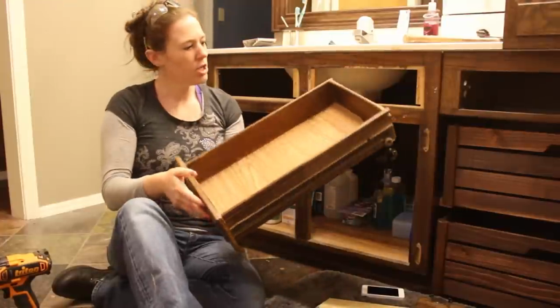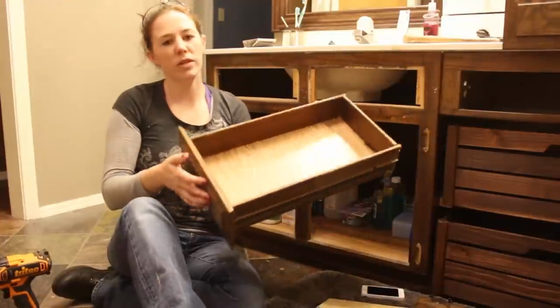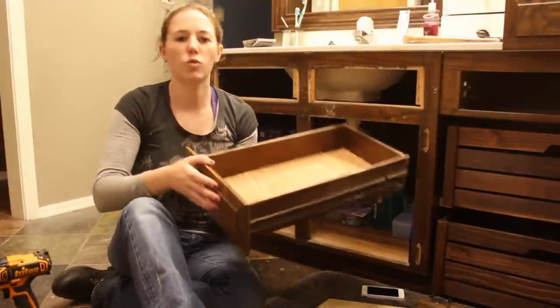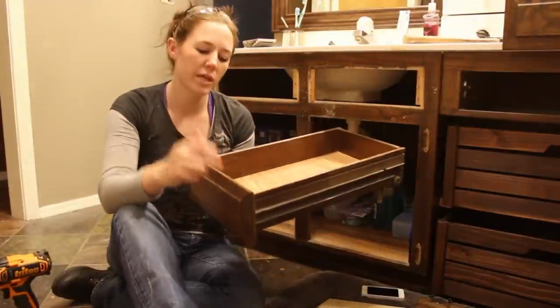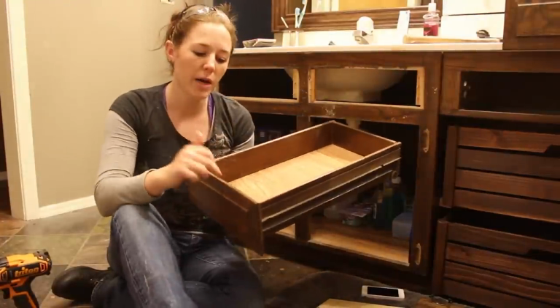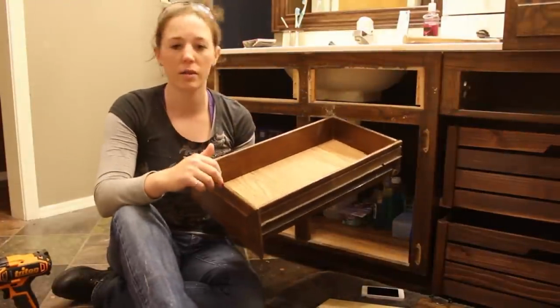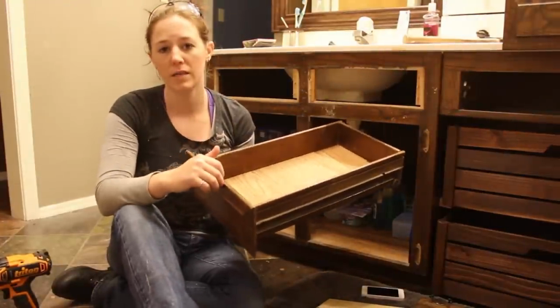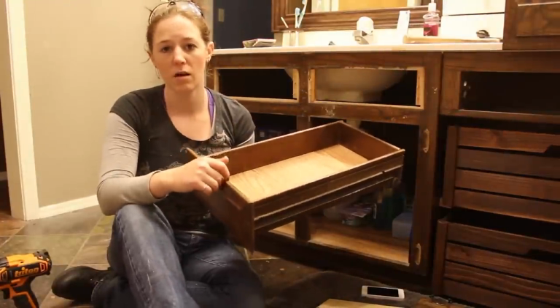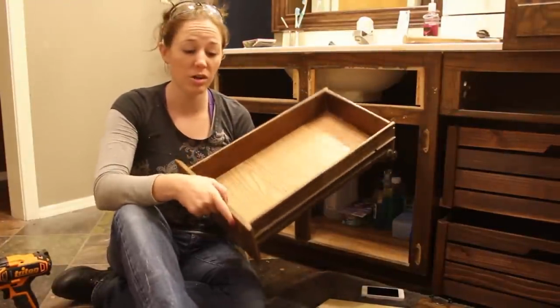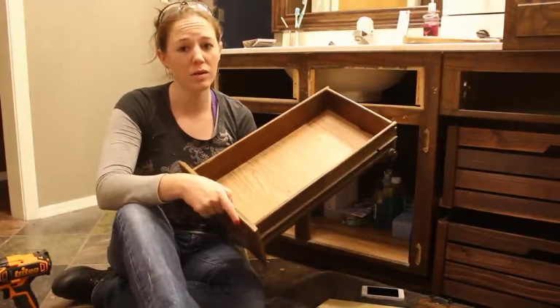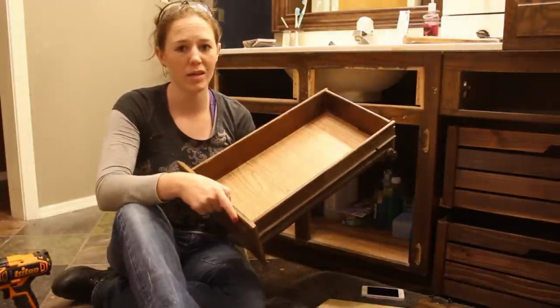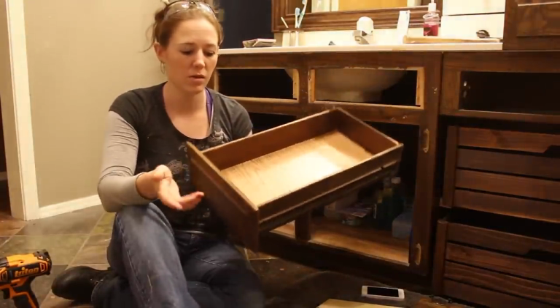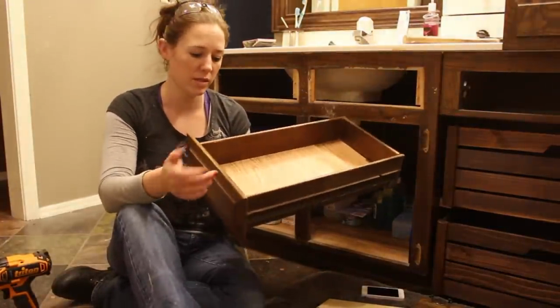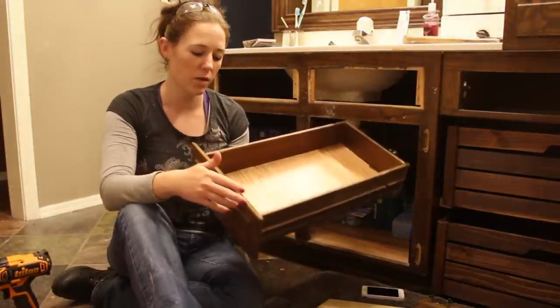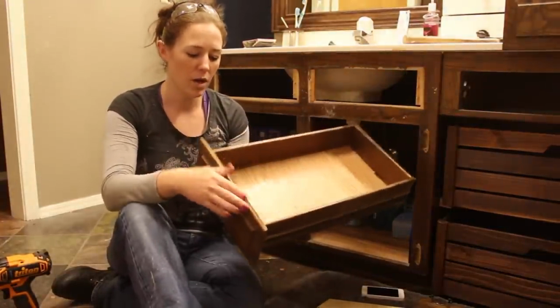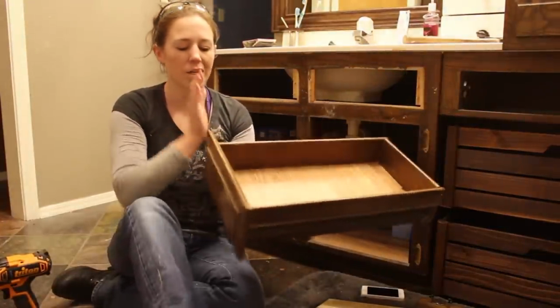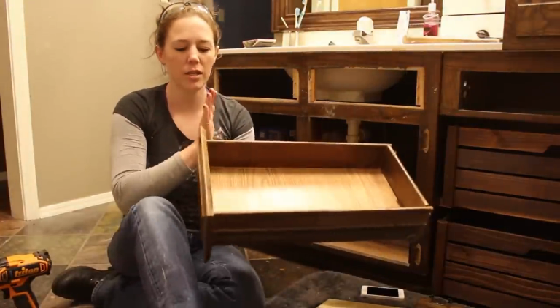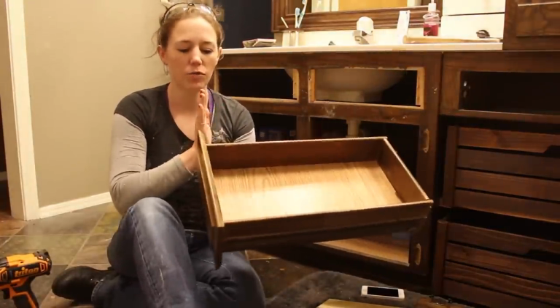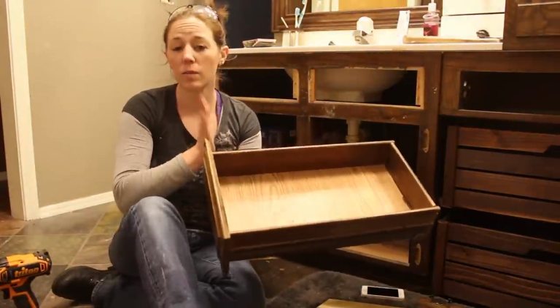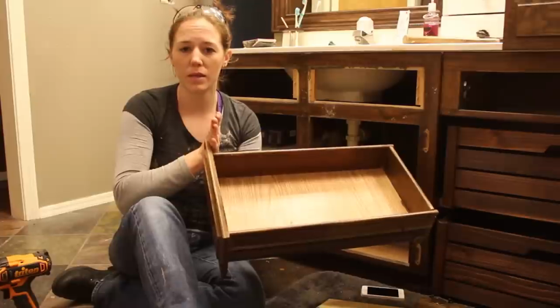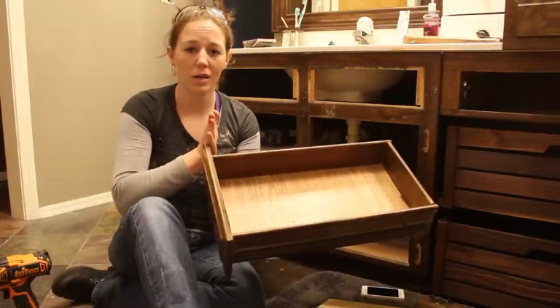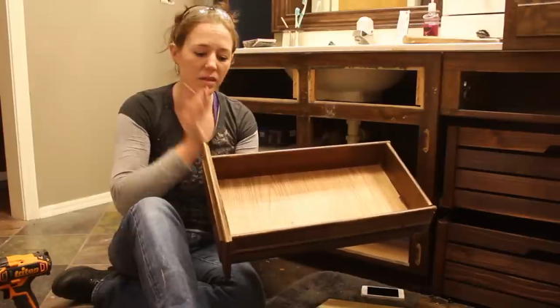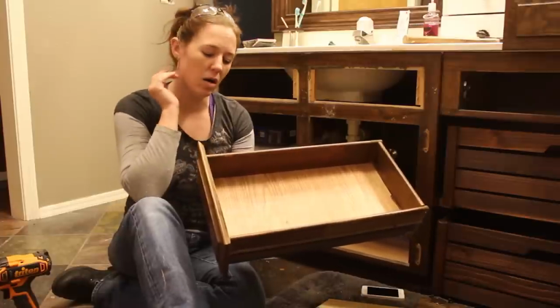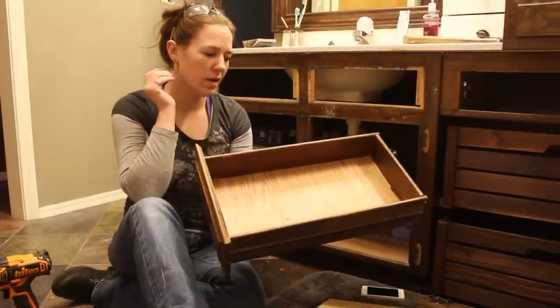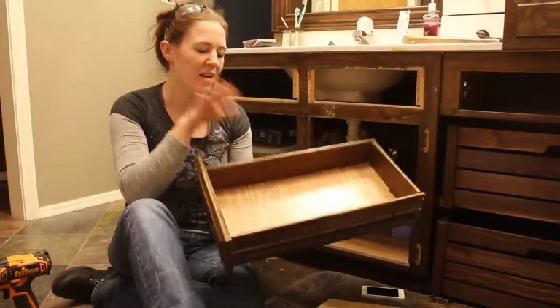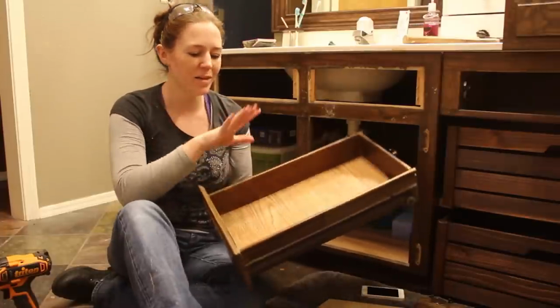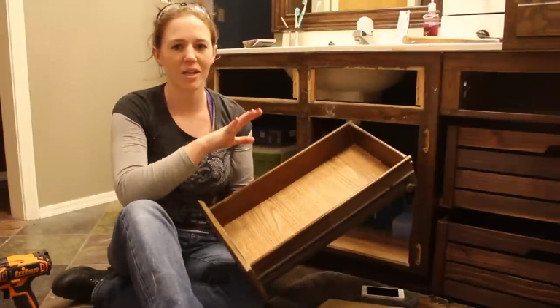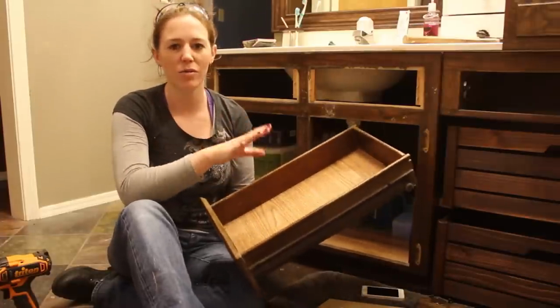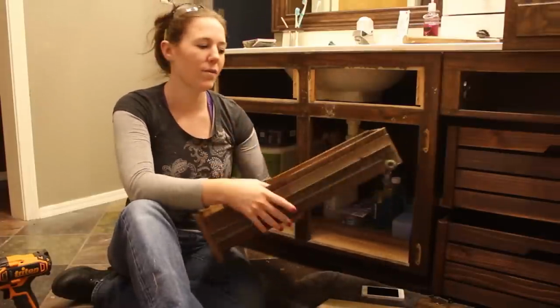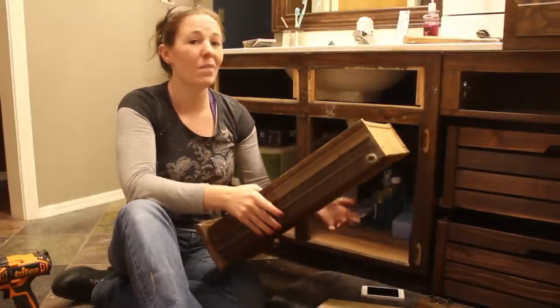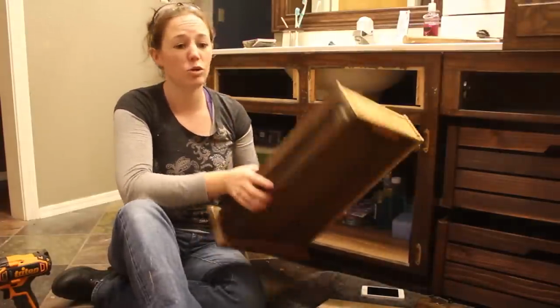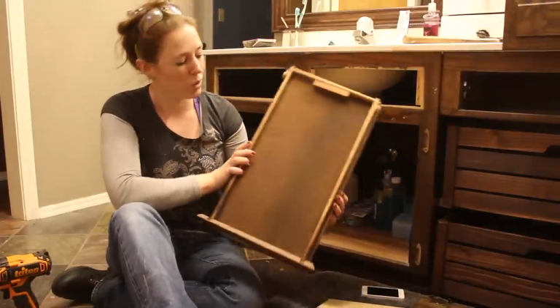With these drawers I tried to knock the faces off but they're glued in place, so that's a no-go. I could run it through my bandsaw and cut them off, but I think I'm just going to go through the effort and make new drawers.